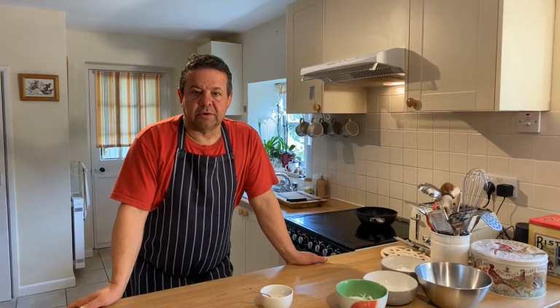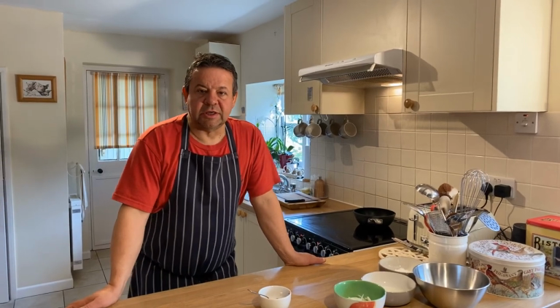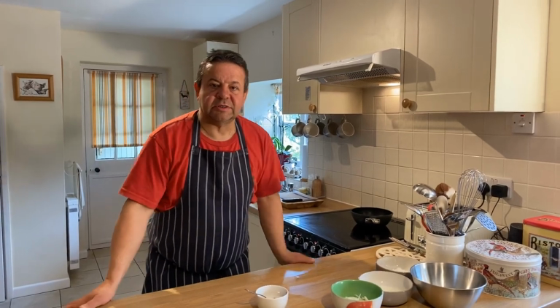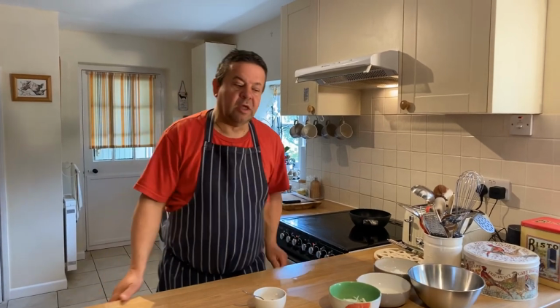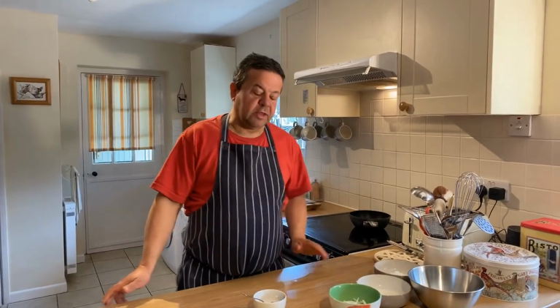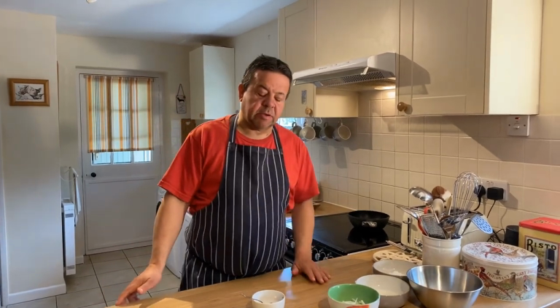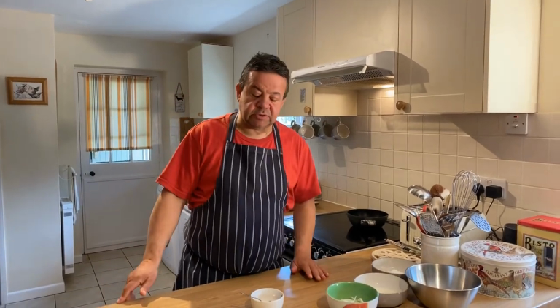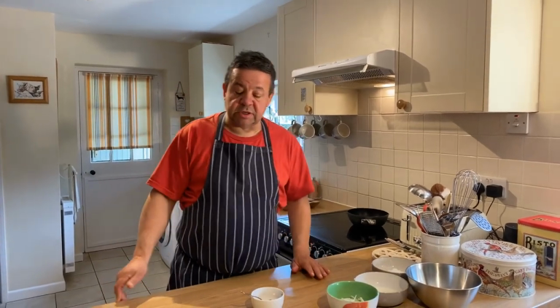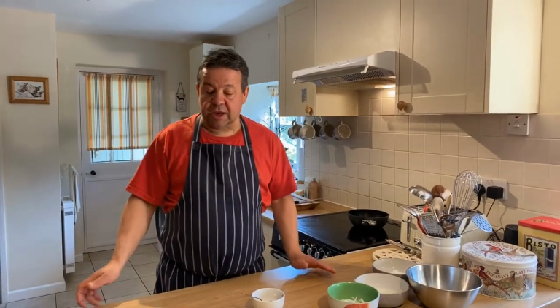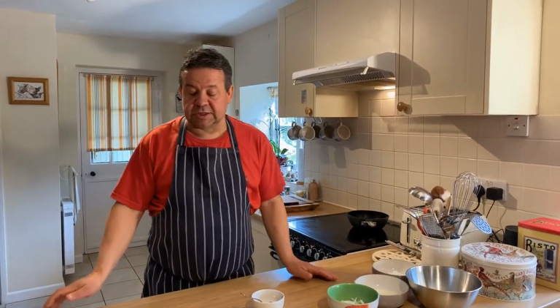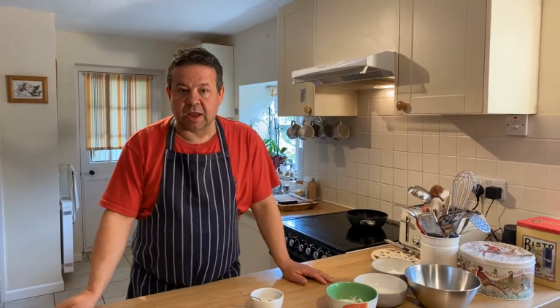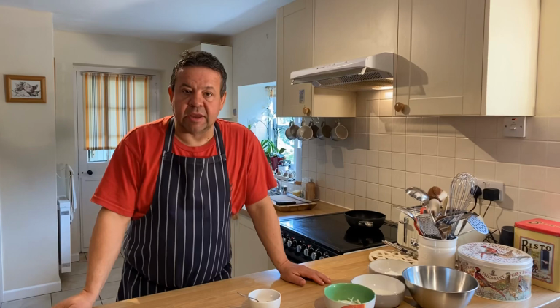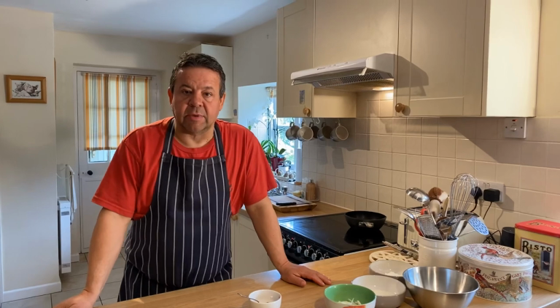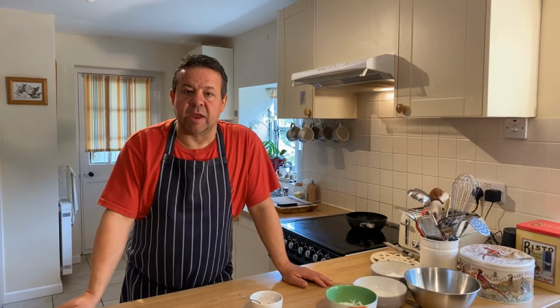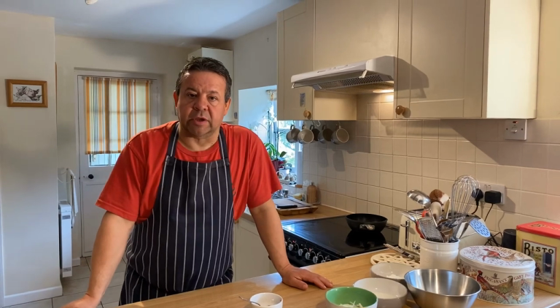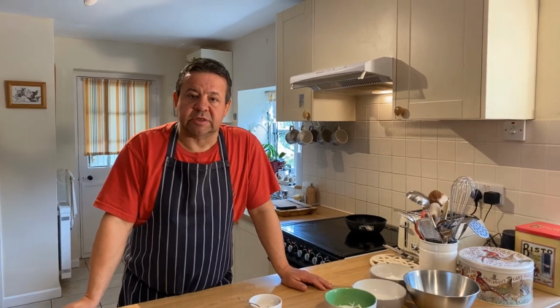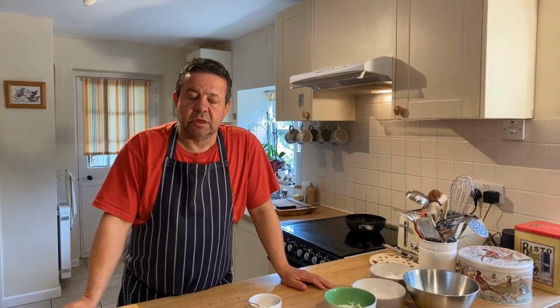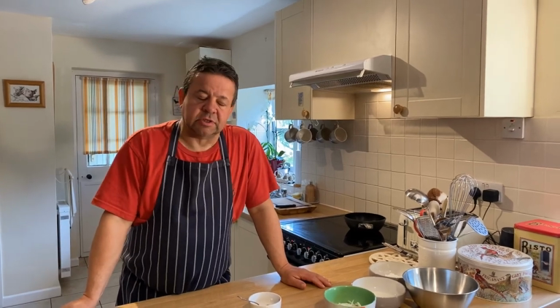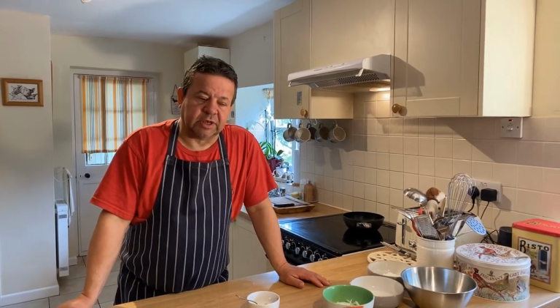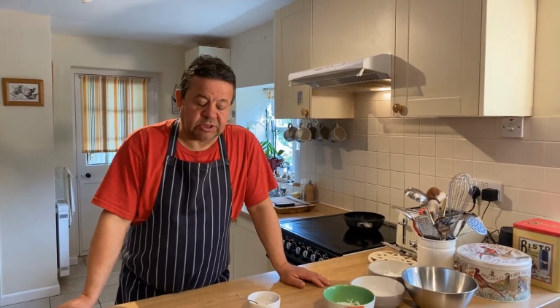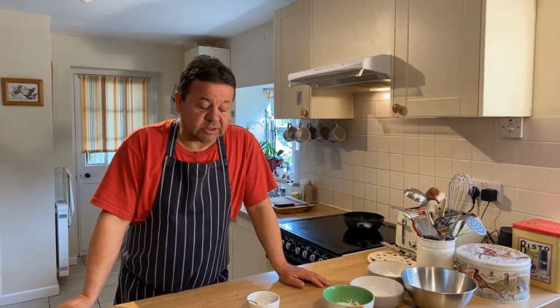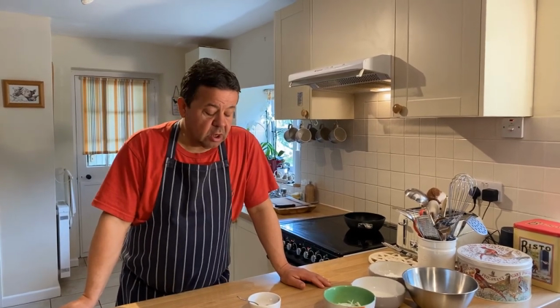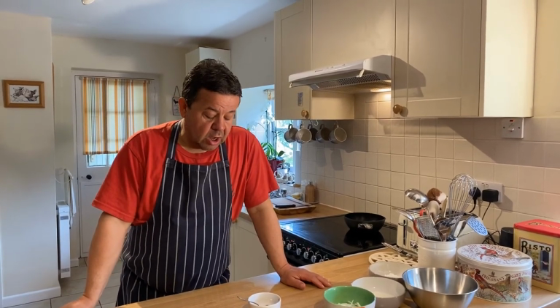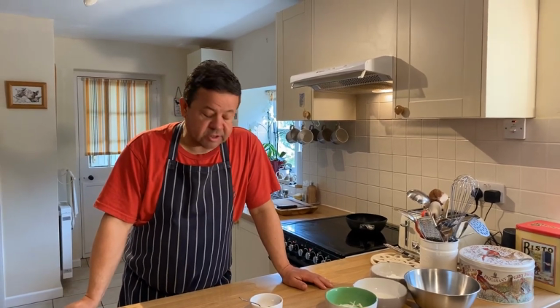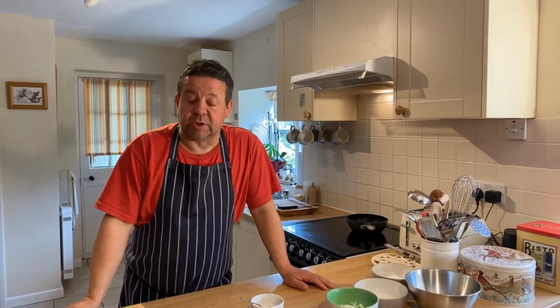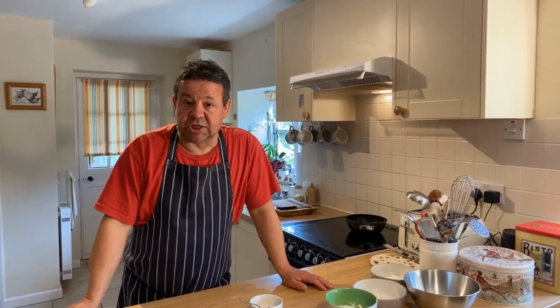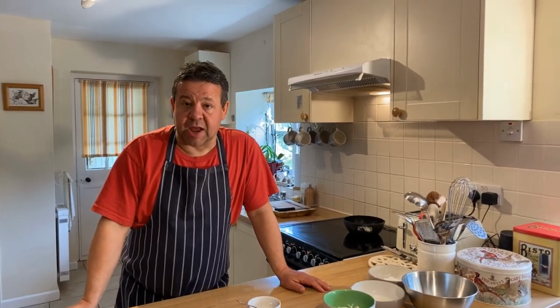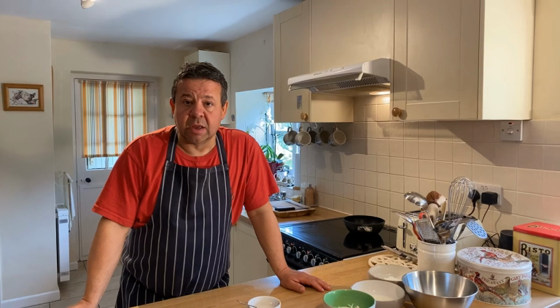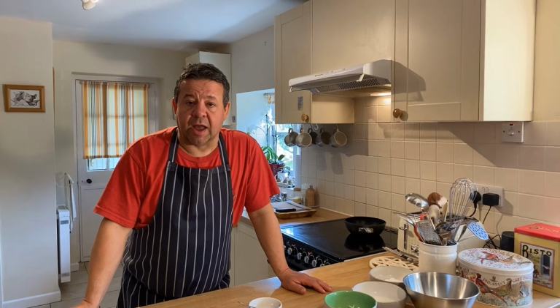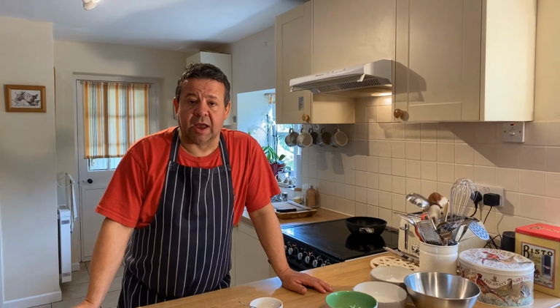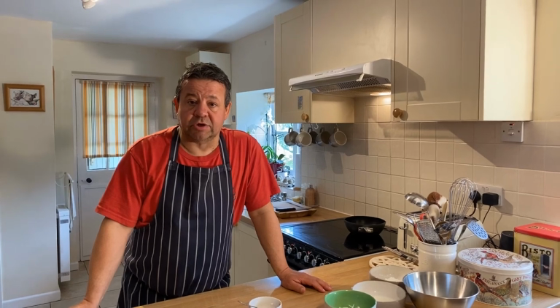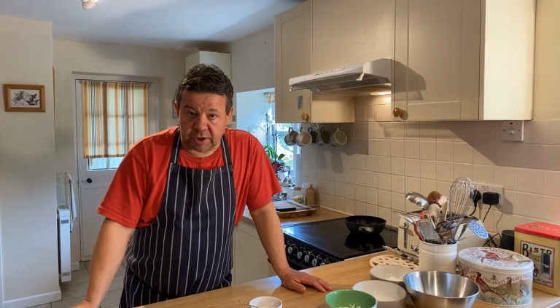Greetings, thanks for coming back to us. Today I'm making some homemade burgers with some potato wedges, some sweet chilli jam and crispy onions.